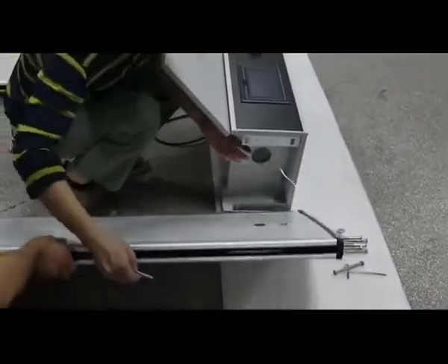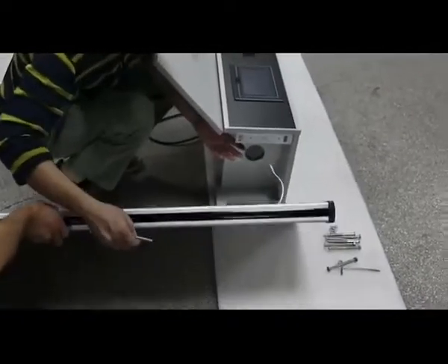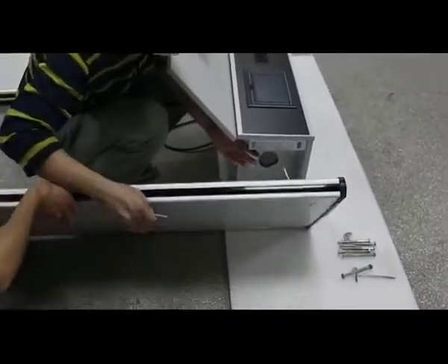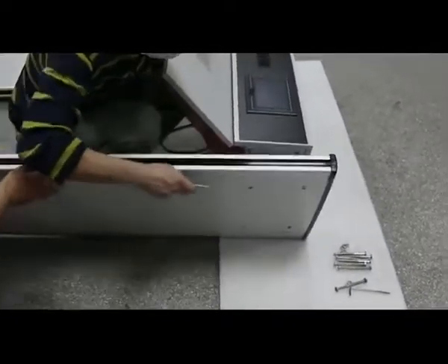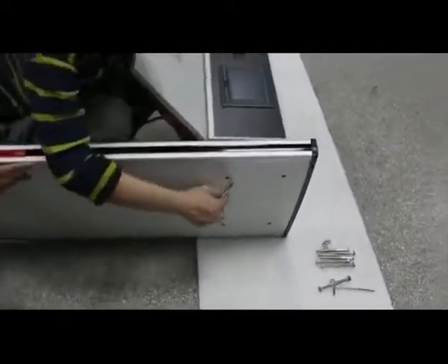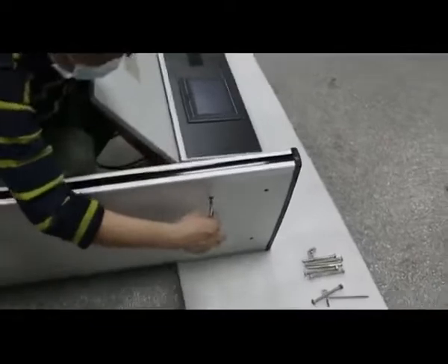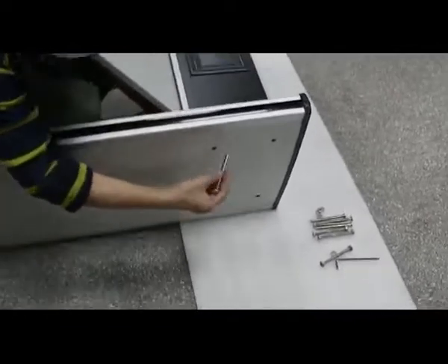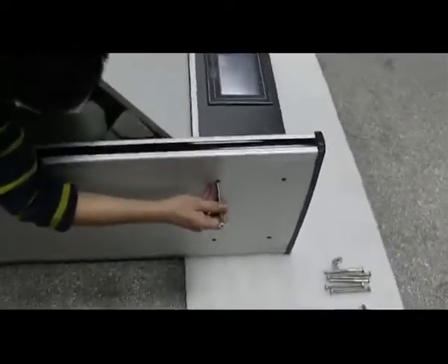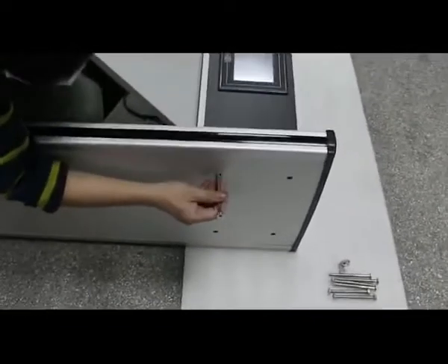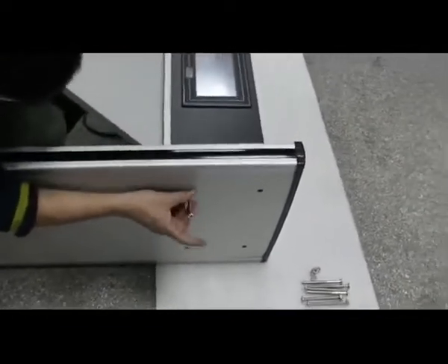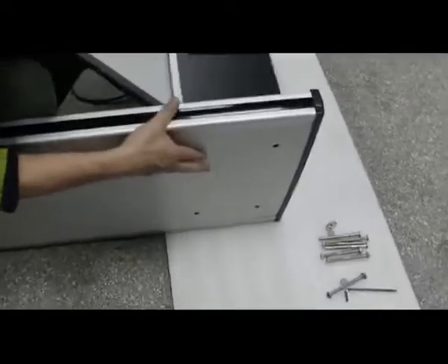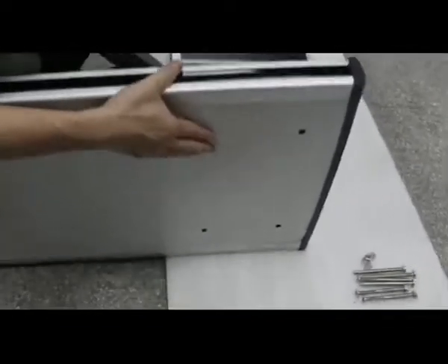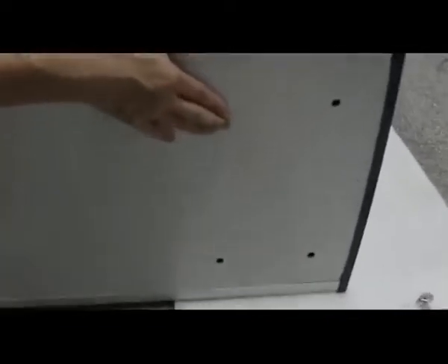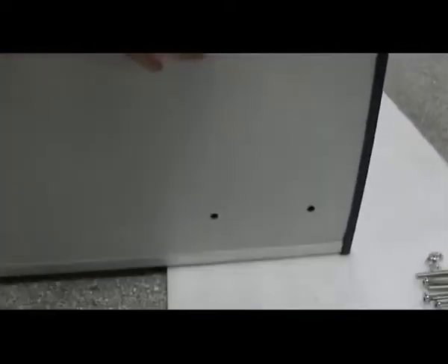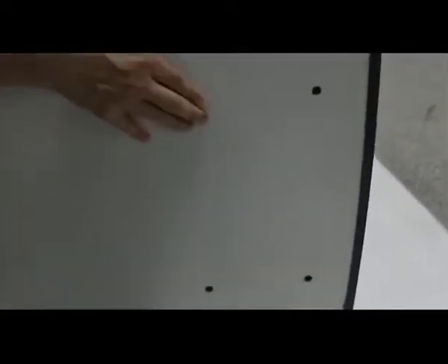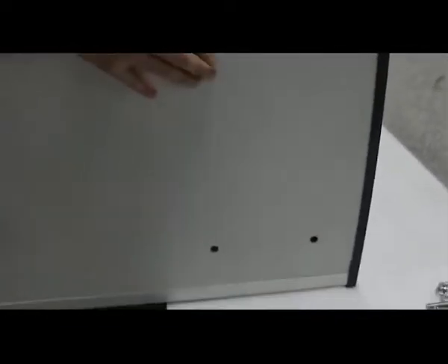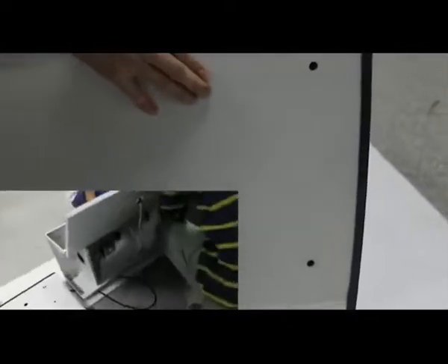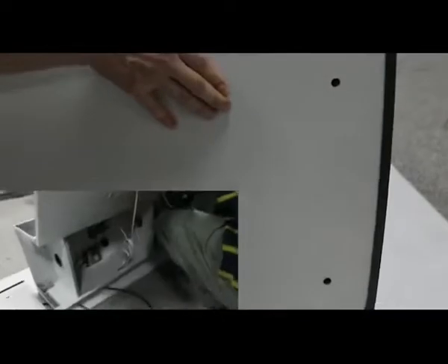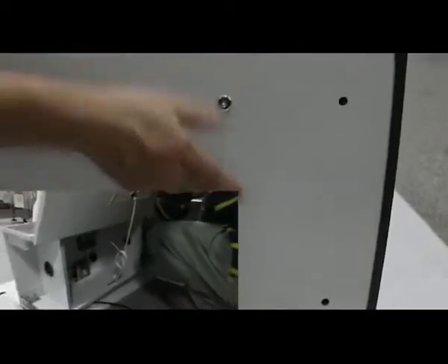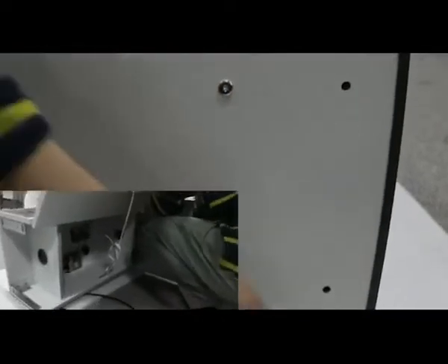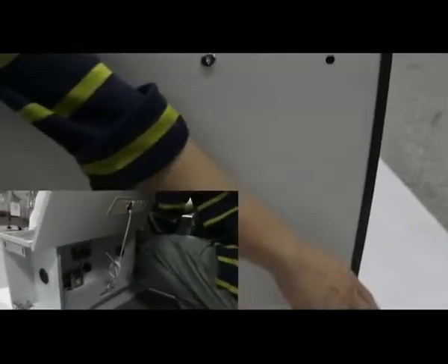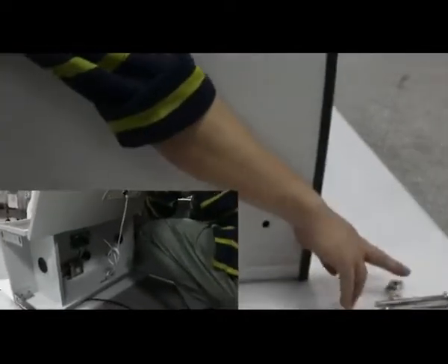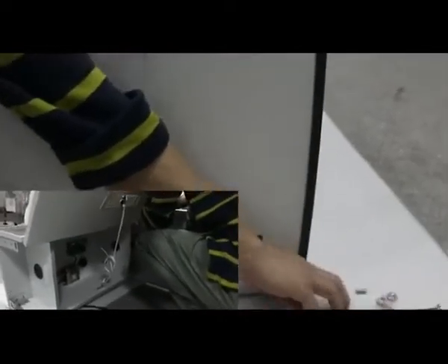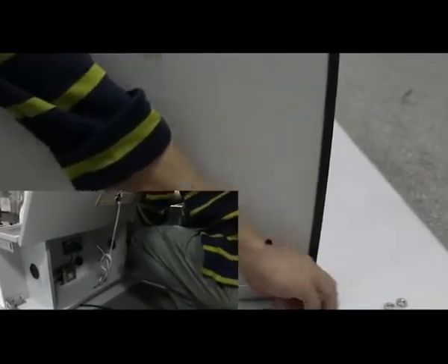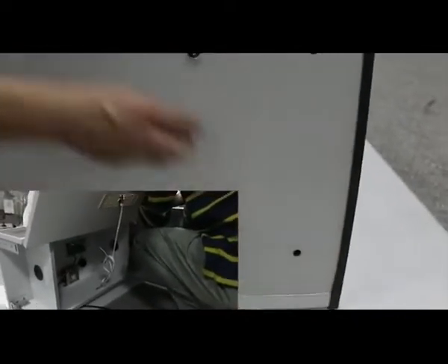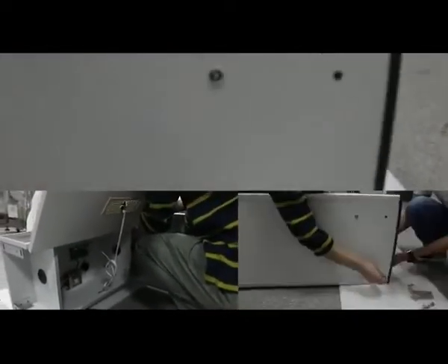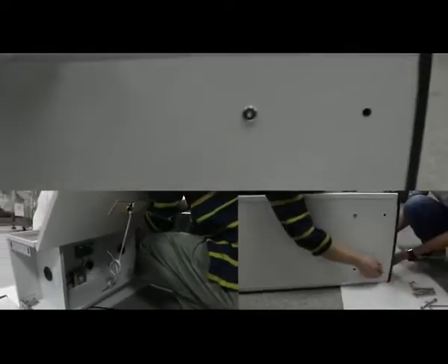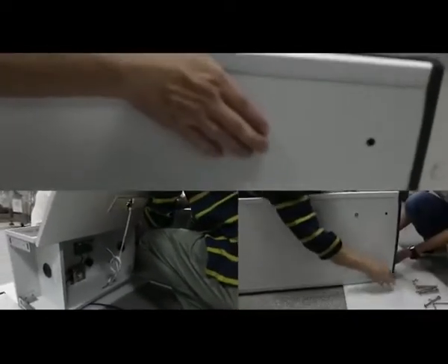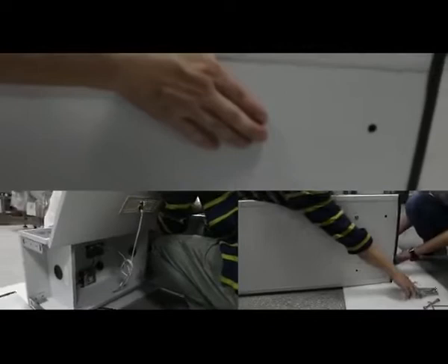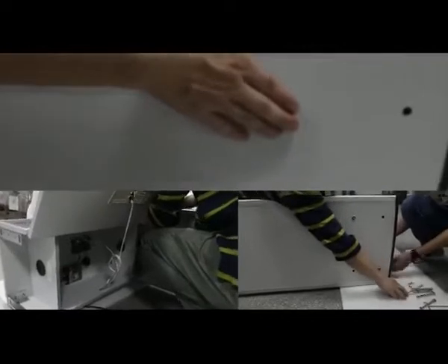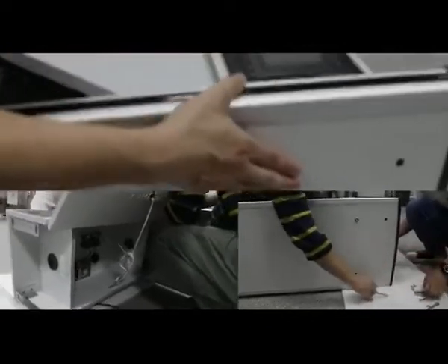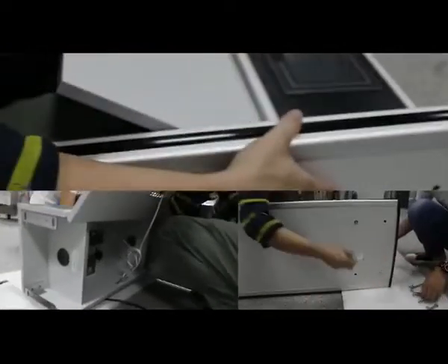In total, there will be four holes on each door panel. Use the nuts and bolts to fix the door panel to the main control box. Make sure you fix it and tighten it.